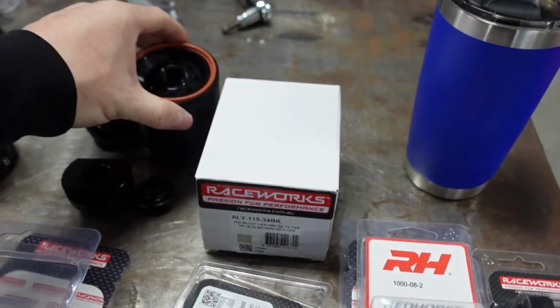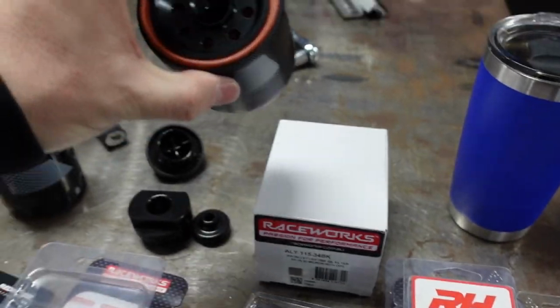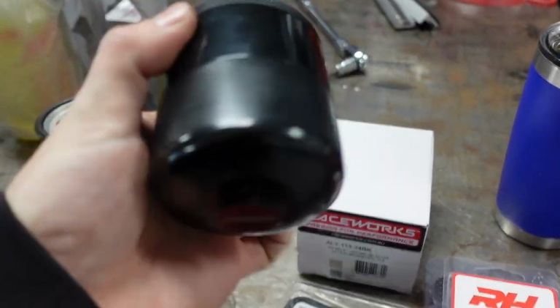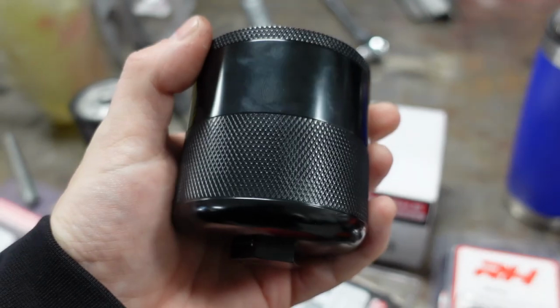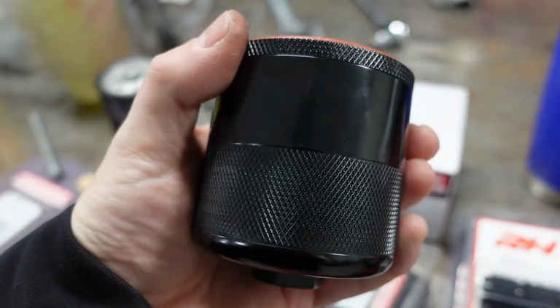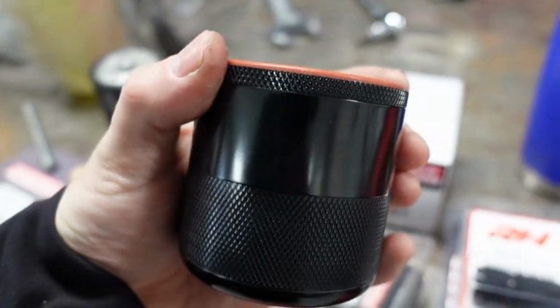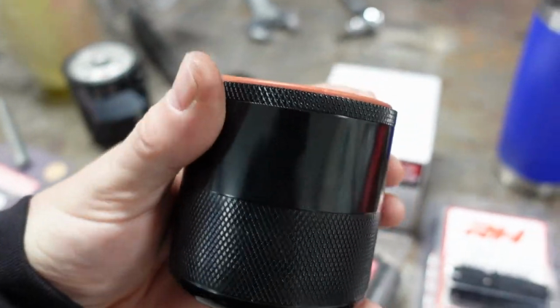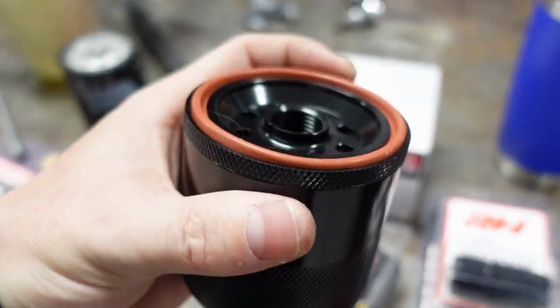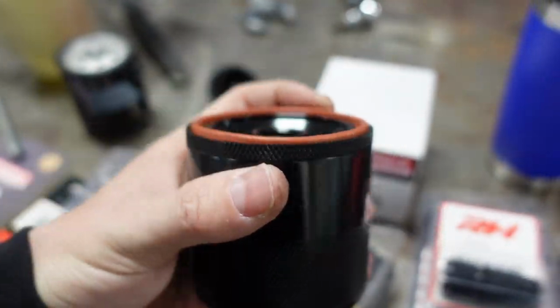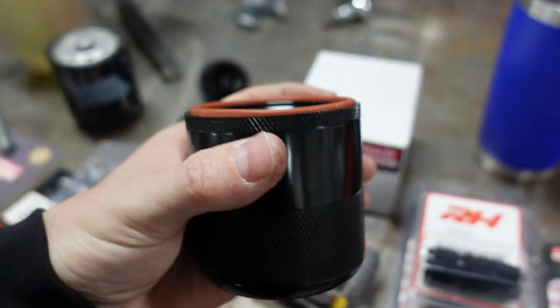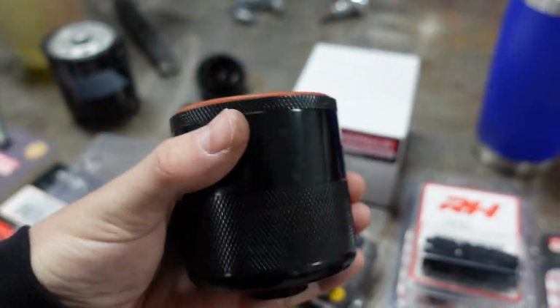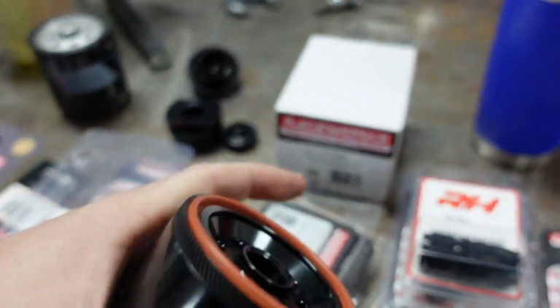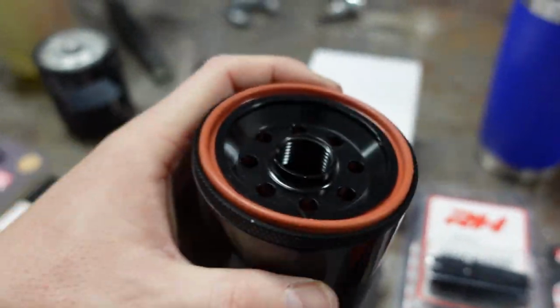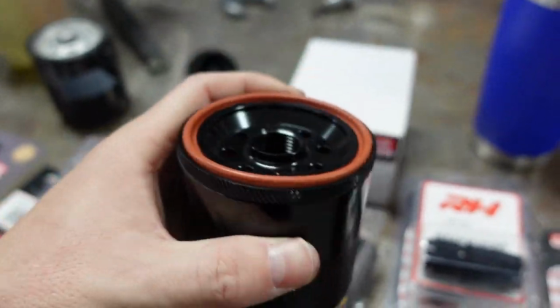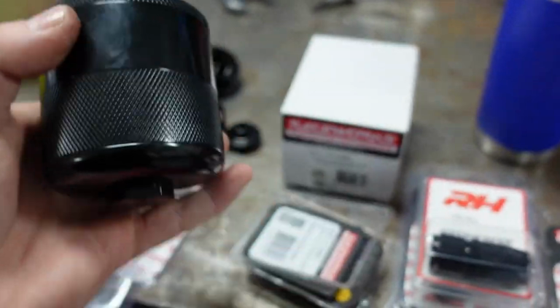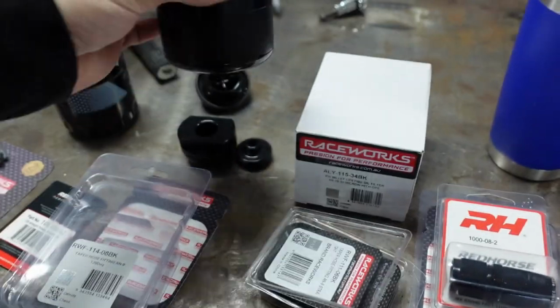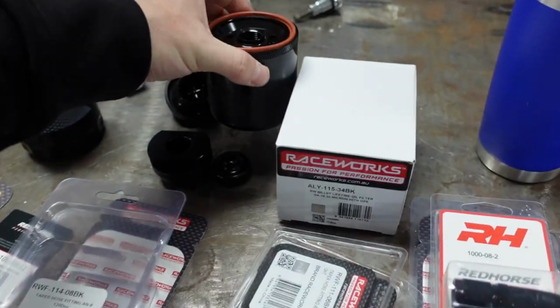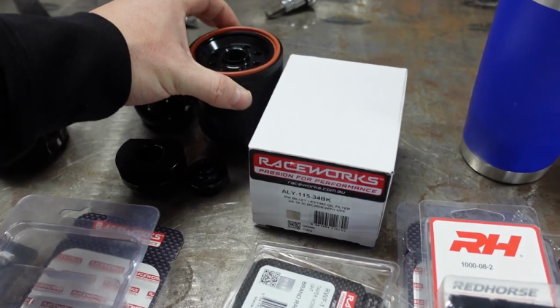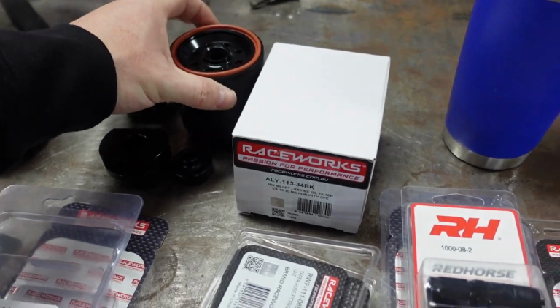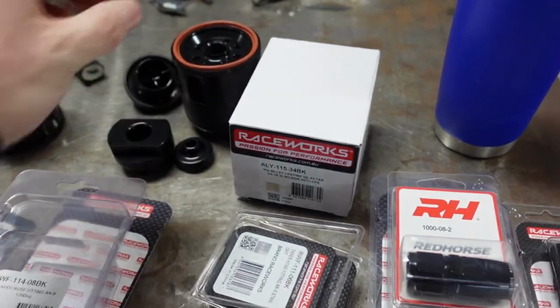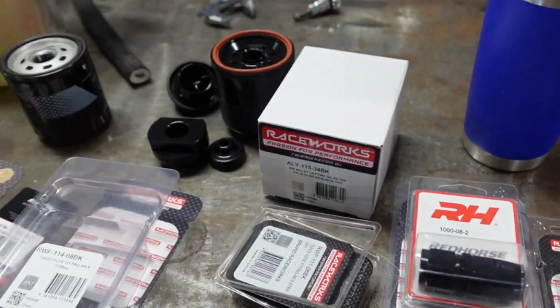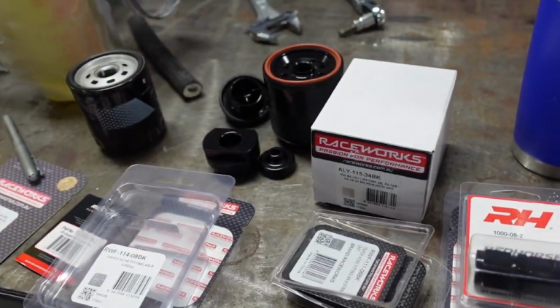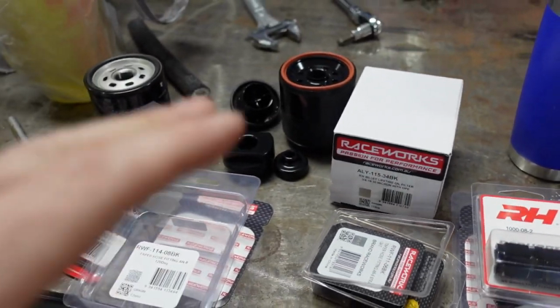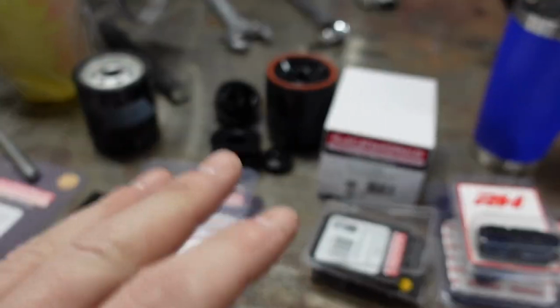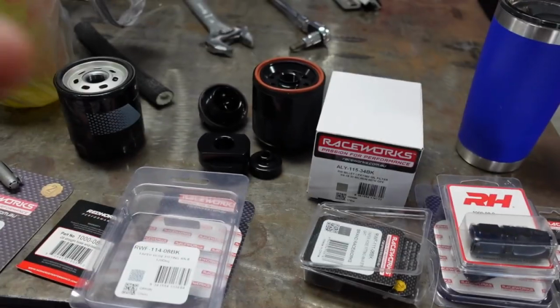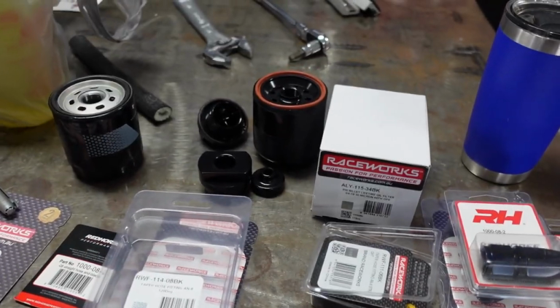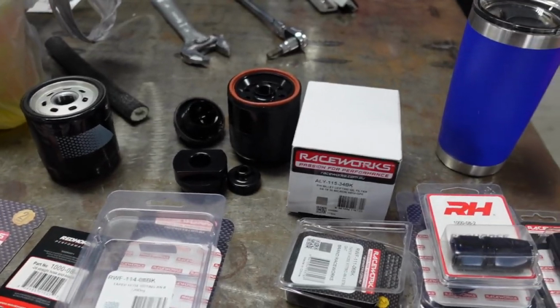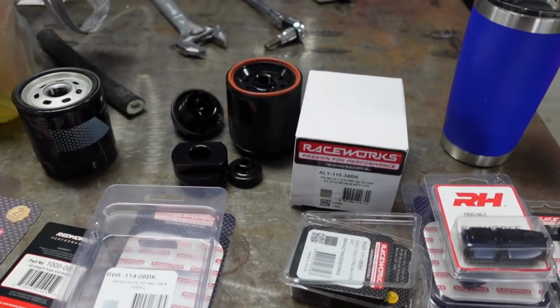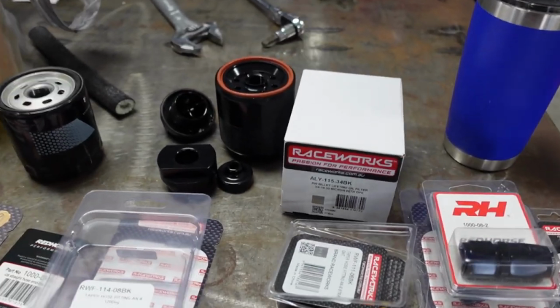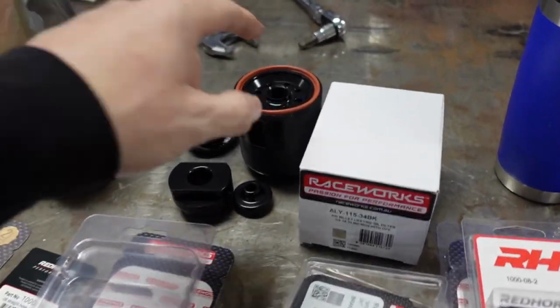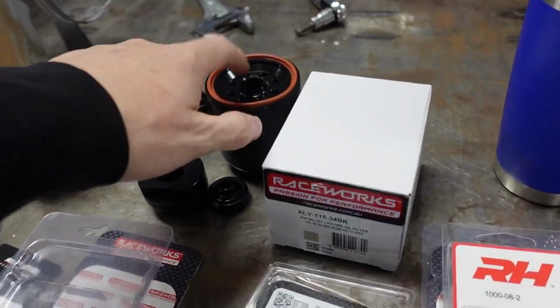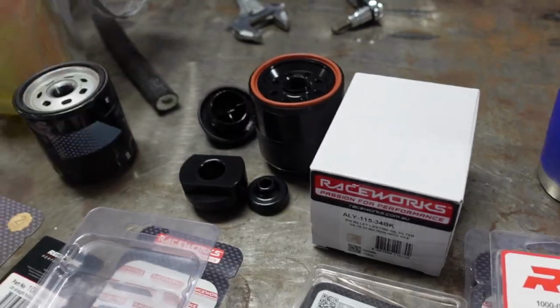They do have one other insert for it. If you run a much thicker oil, there's another insert you can use with a different micron rating — I believe it's 60 microns. This way, depending on the oil weight, you can change it out. Really neat product.